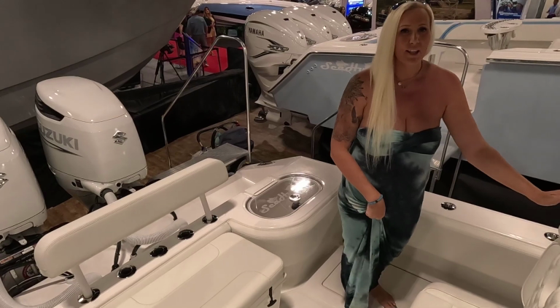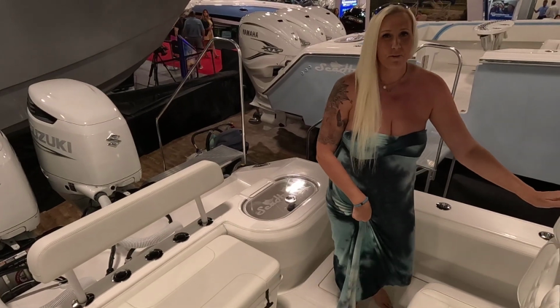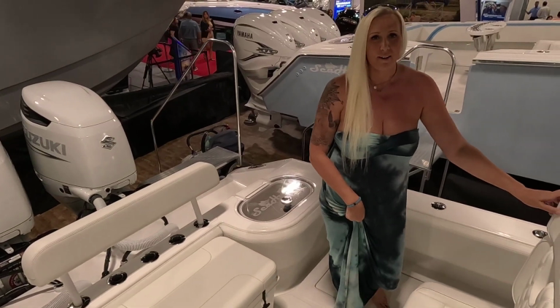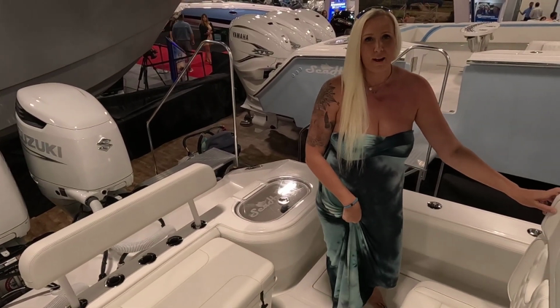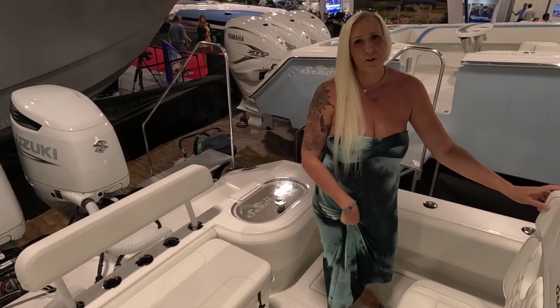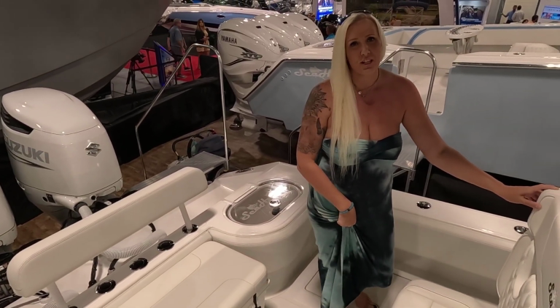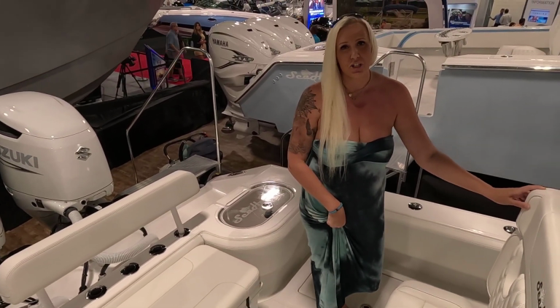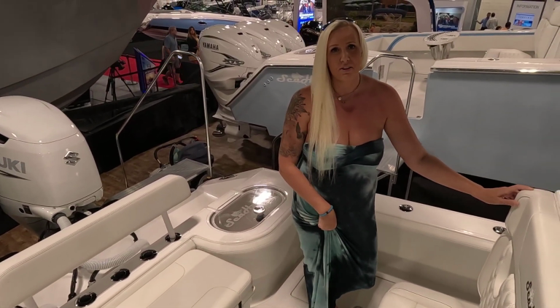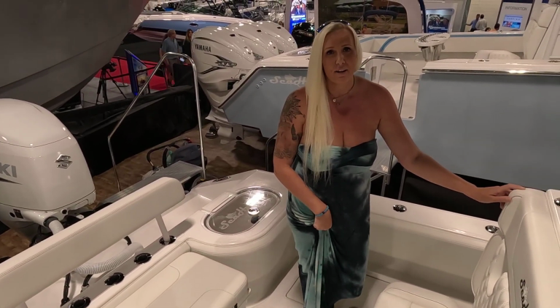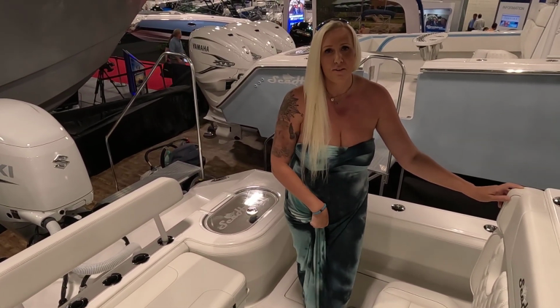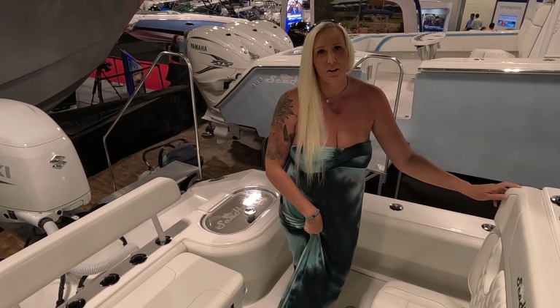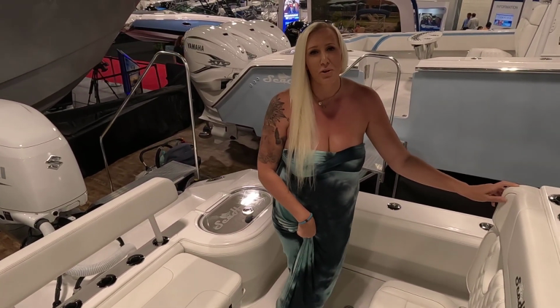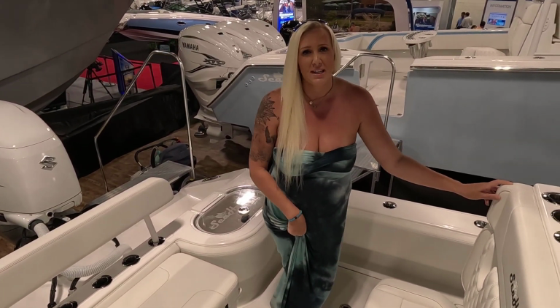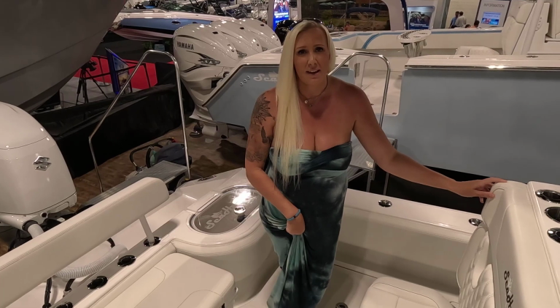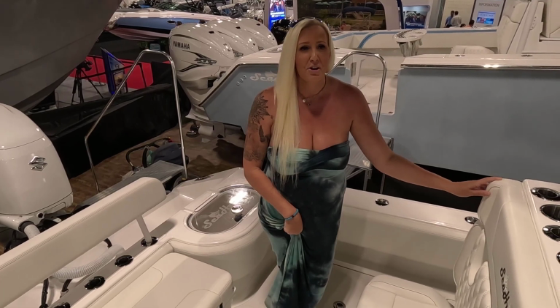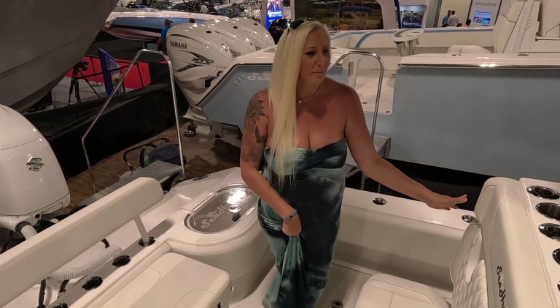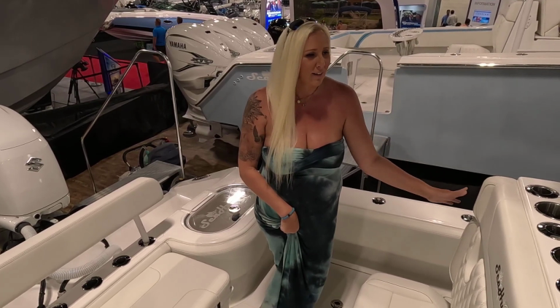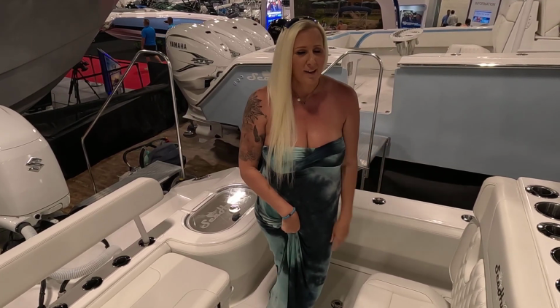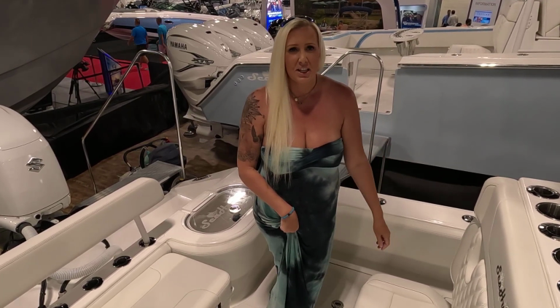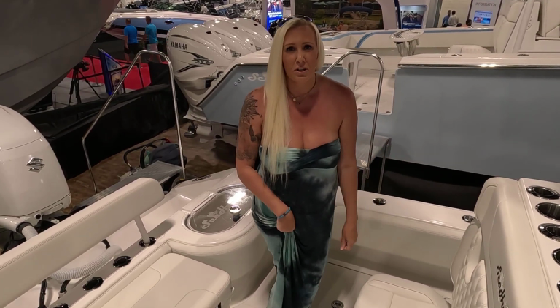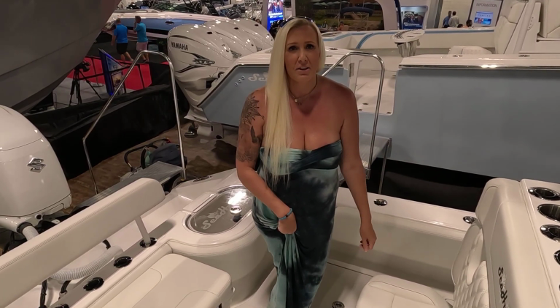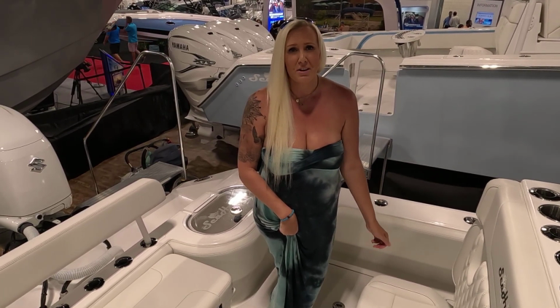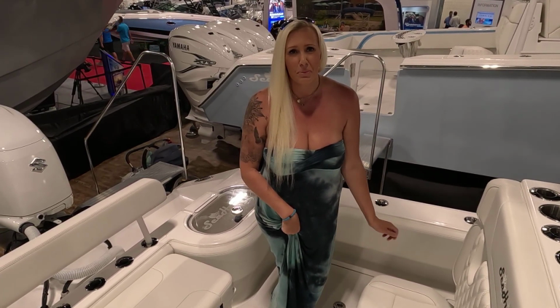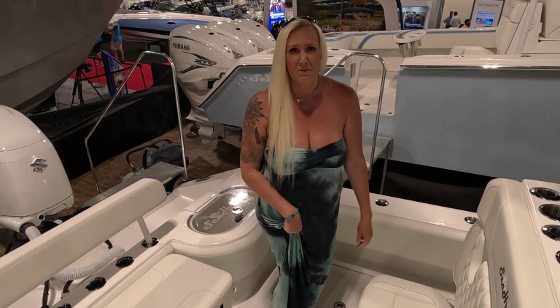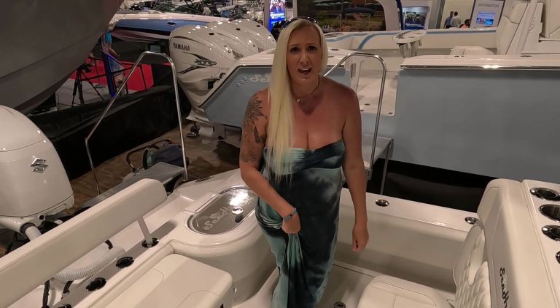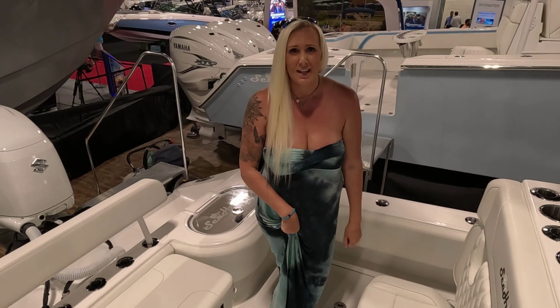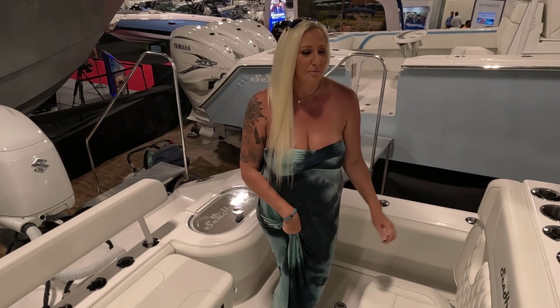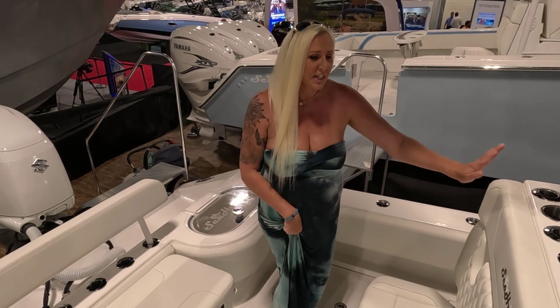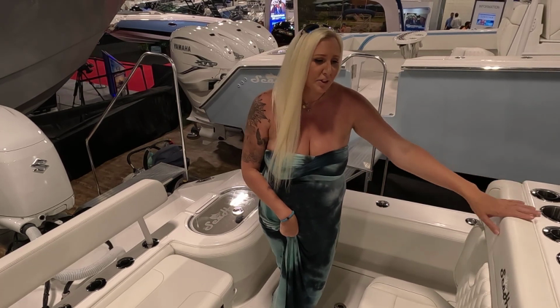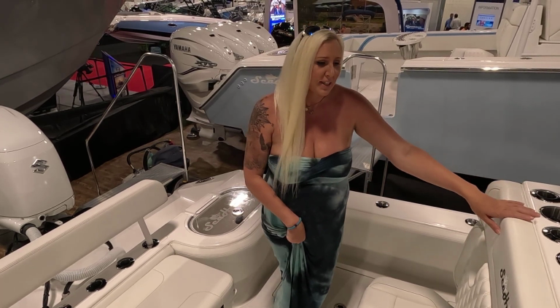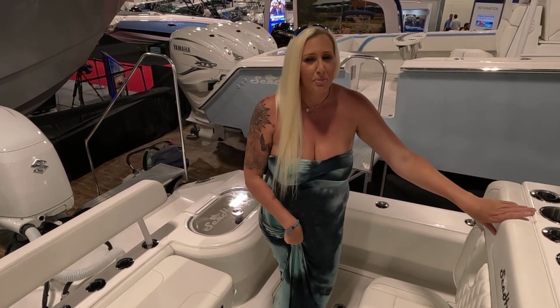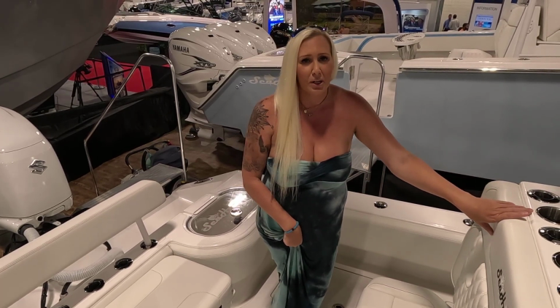Hello everyone. Welcome back to Florida Fishing Adventures. We are down in Fort Lauderdale, Florida today with our family visiting the Fort Lauderdale International Boat Show, and we have a Sea Hunter just like this on pre-order.